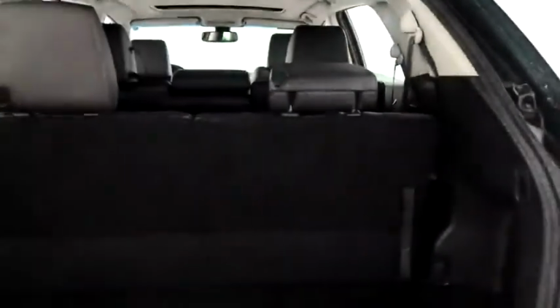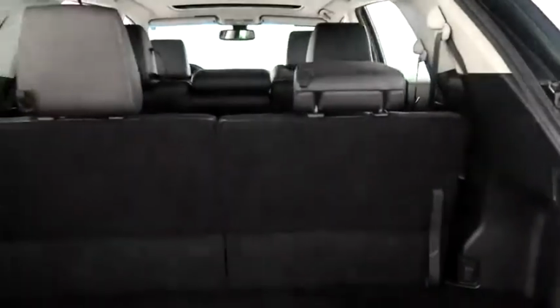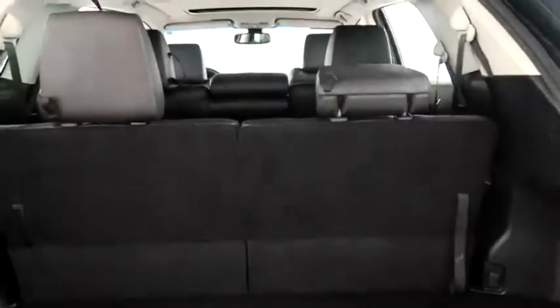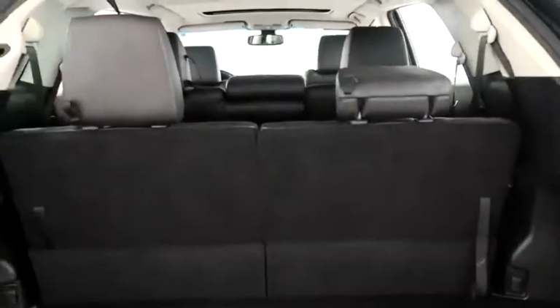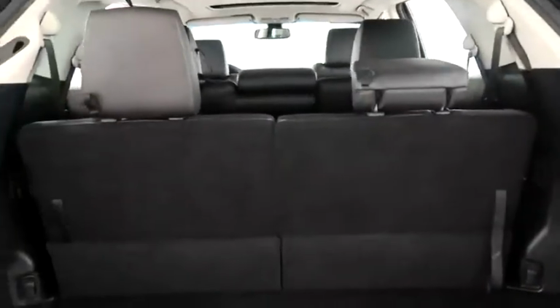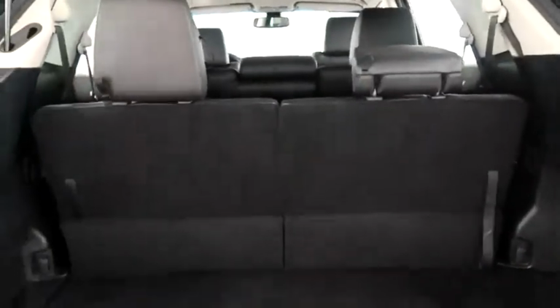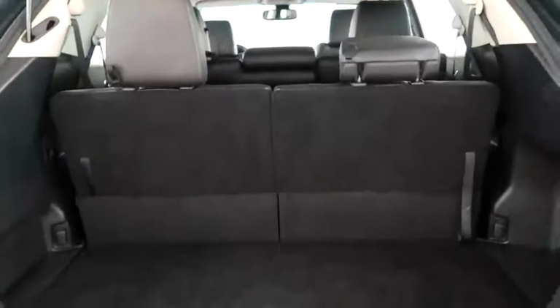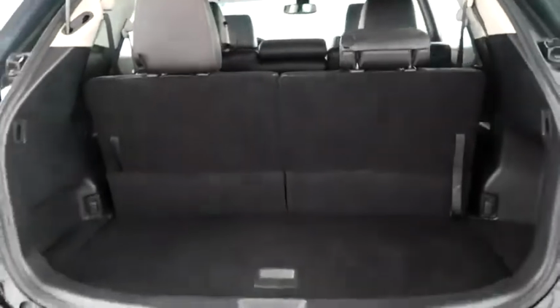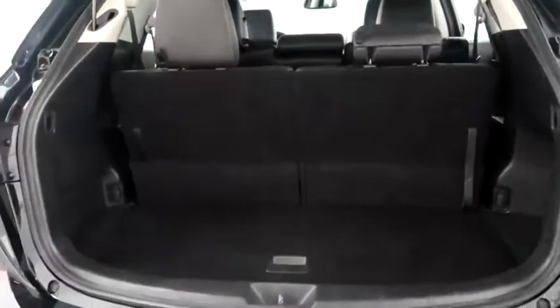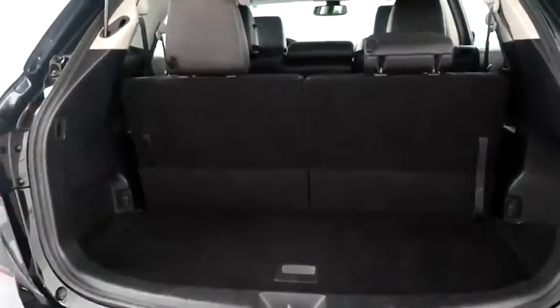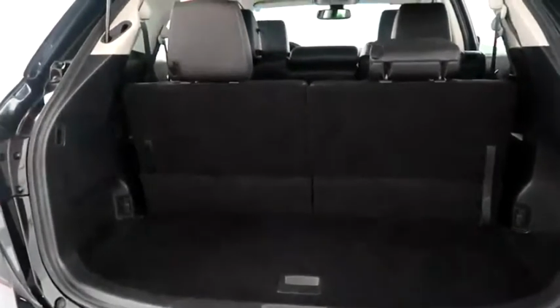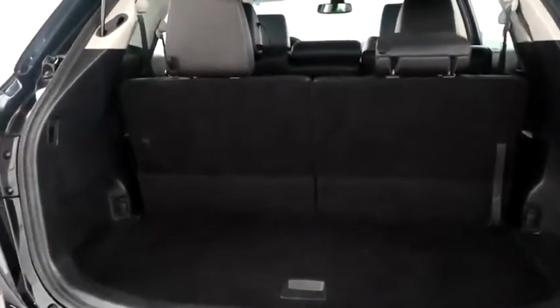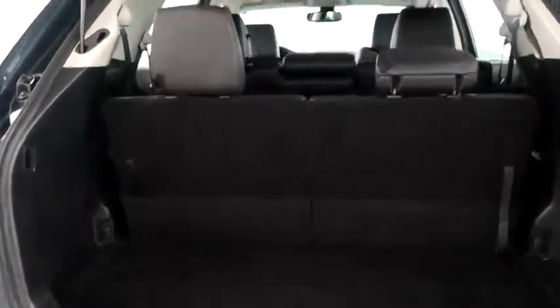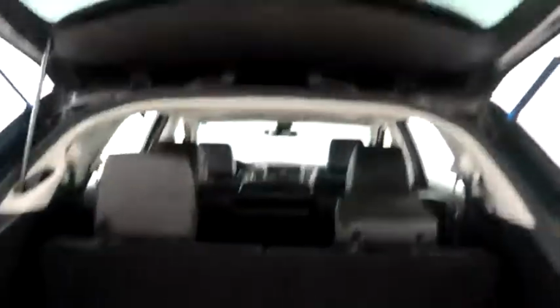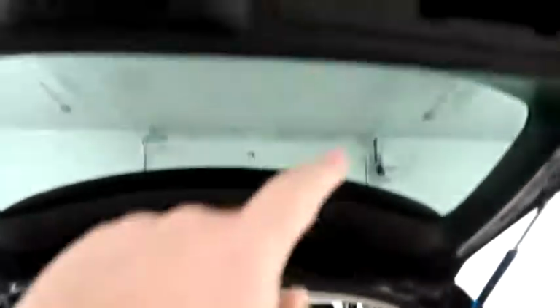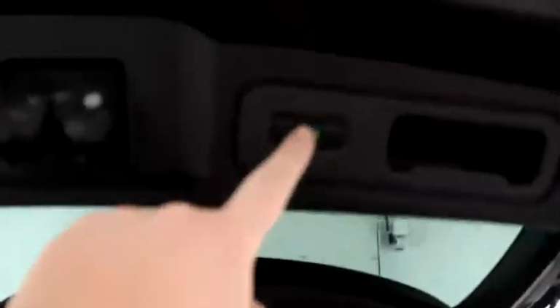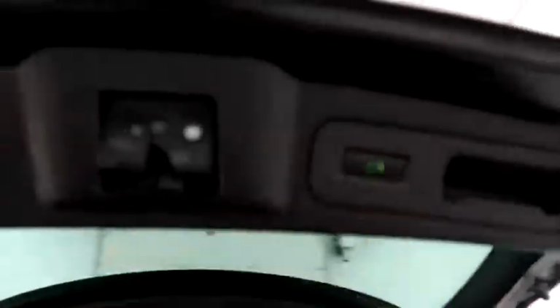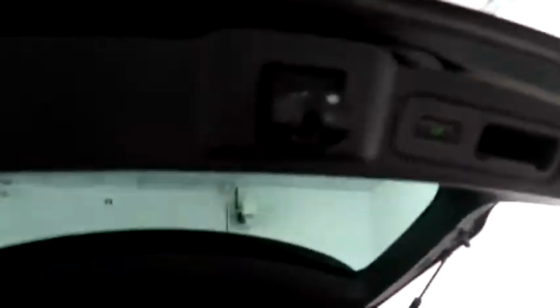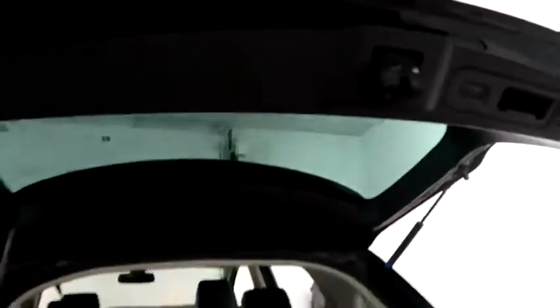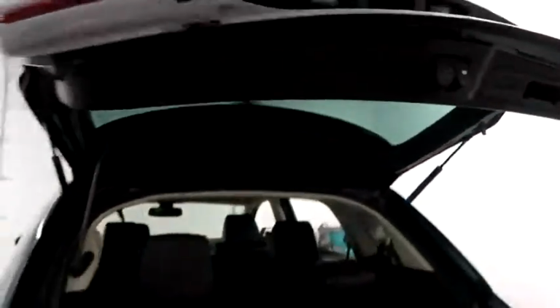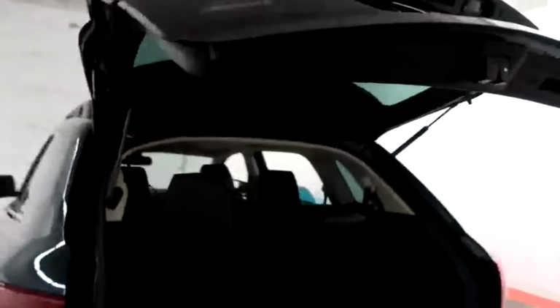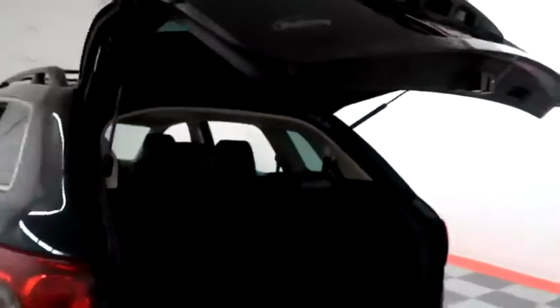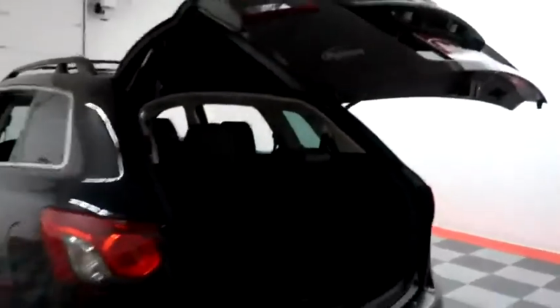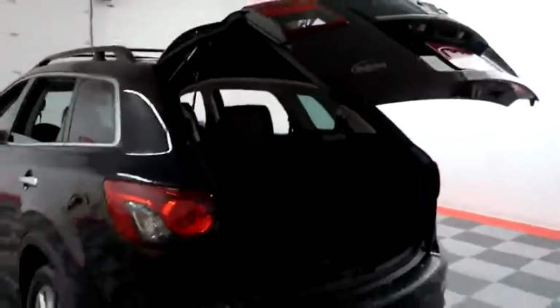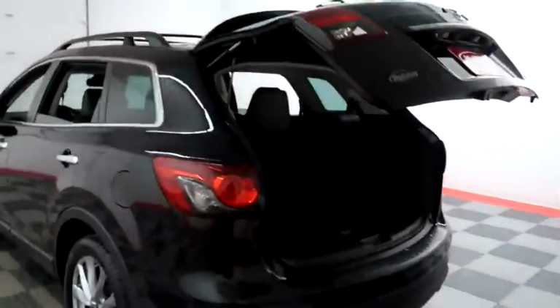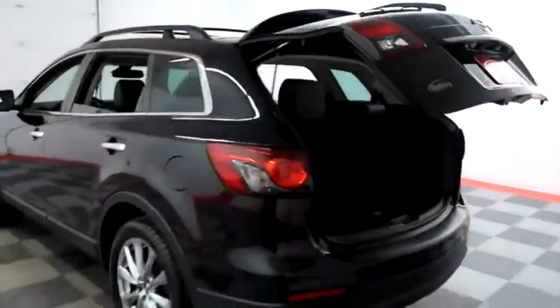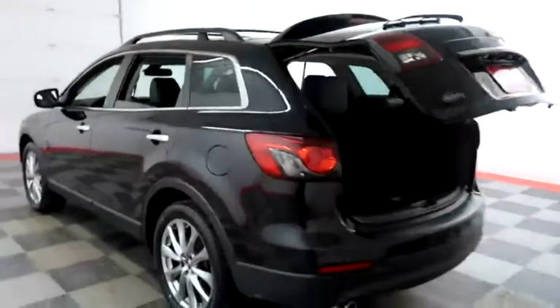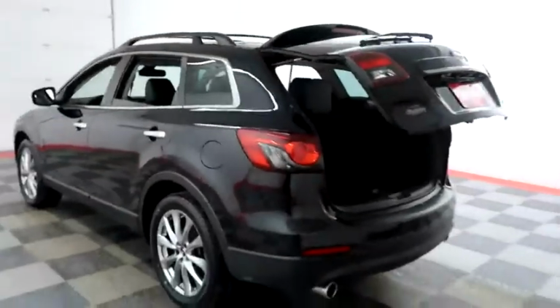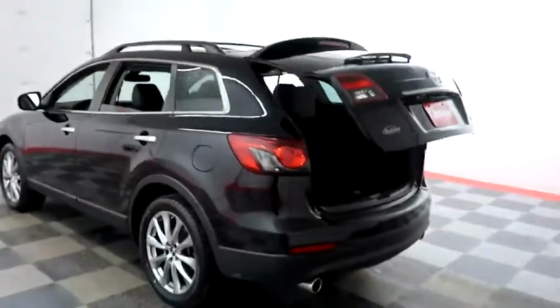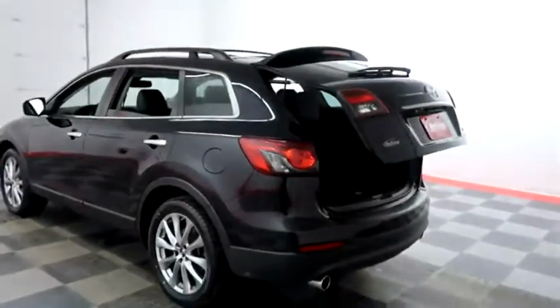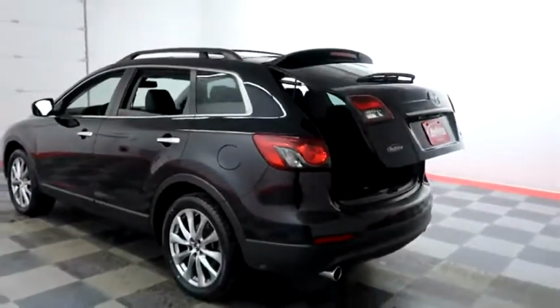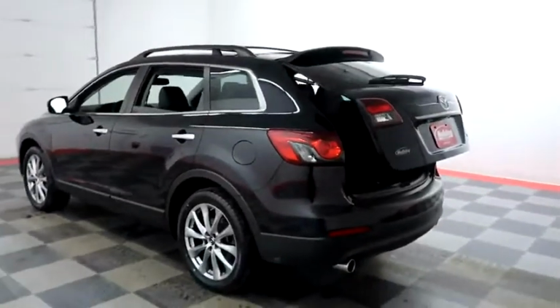Taking a look in the hatch — there's a 50-50 split on the back seats, so you can fold those down if you need more room. Power assist lift gate, so with a press of a button the hatch folds itself down just like that.